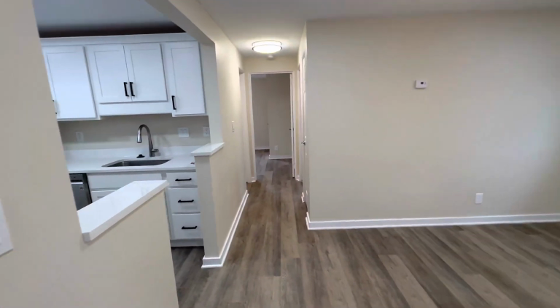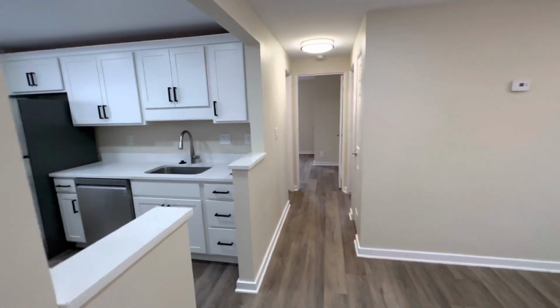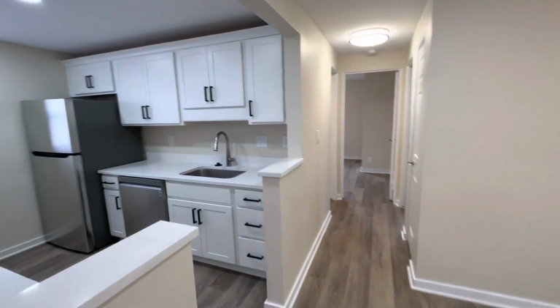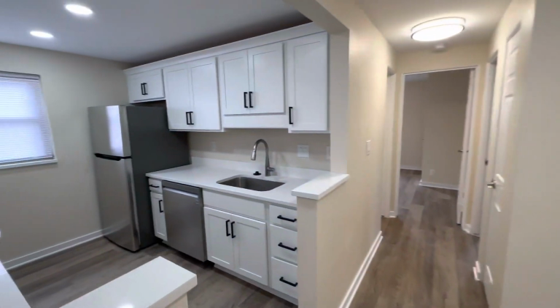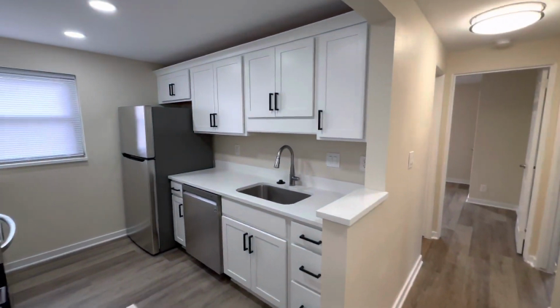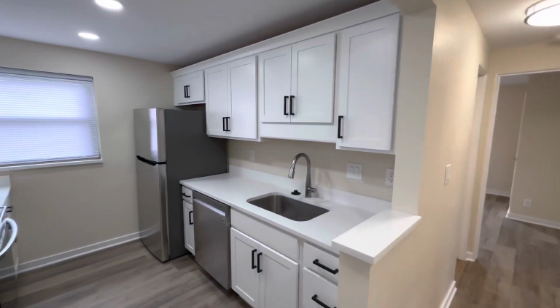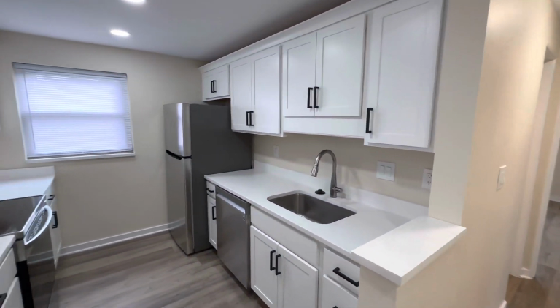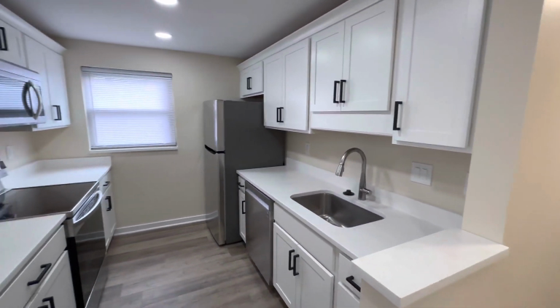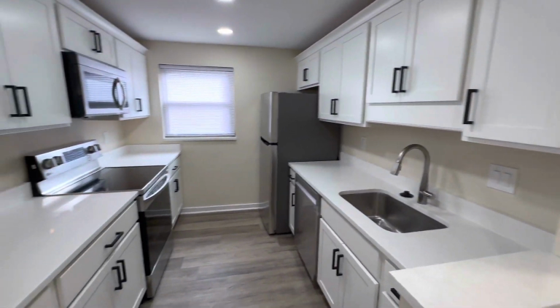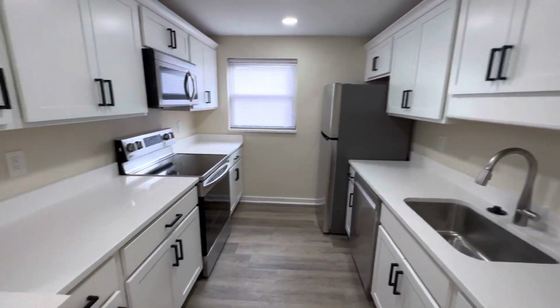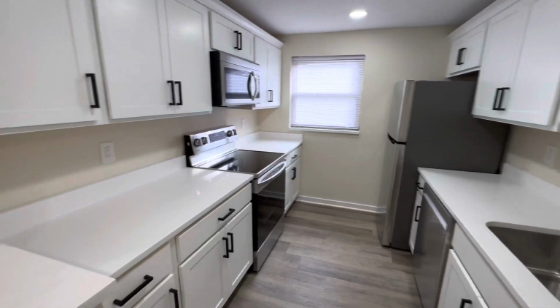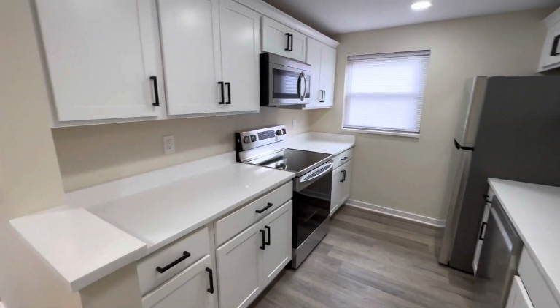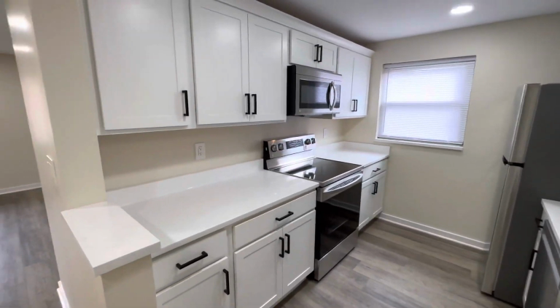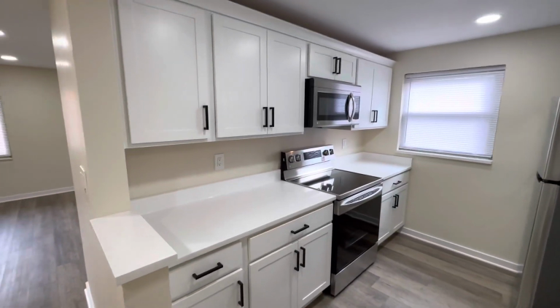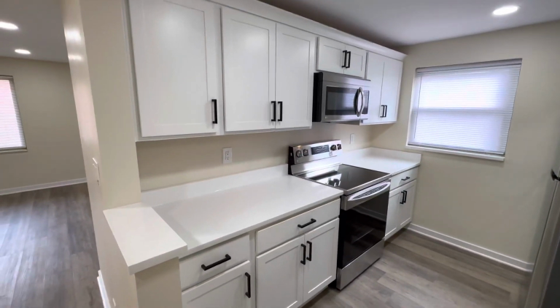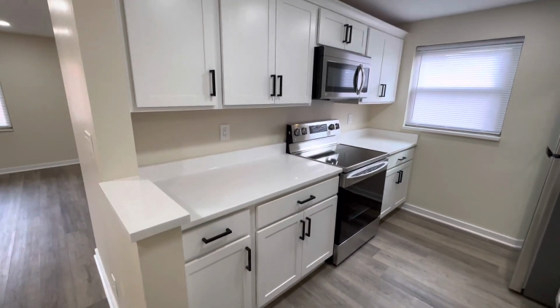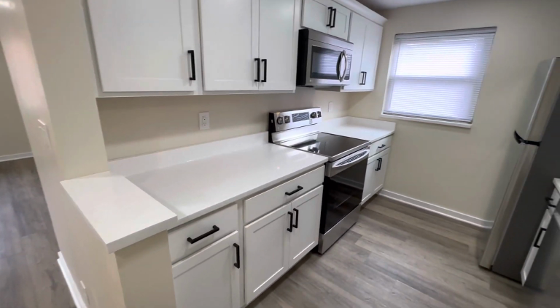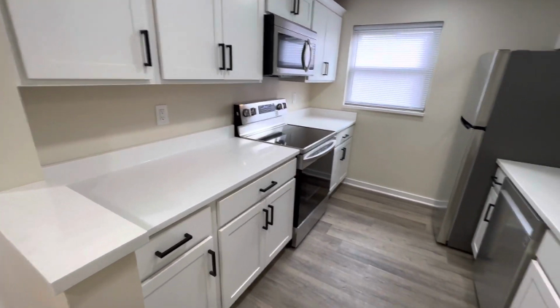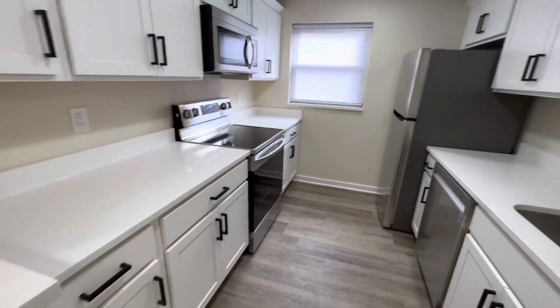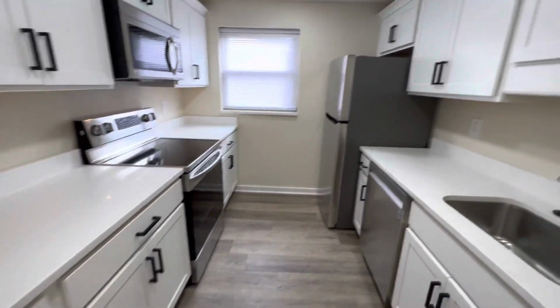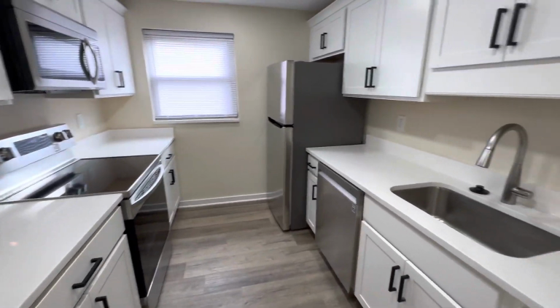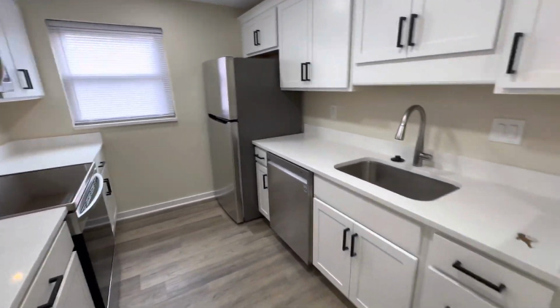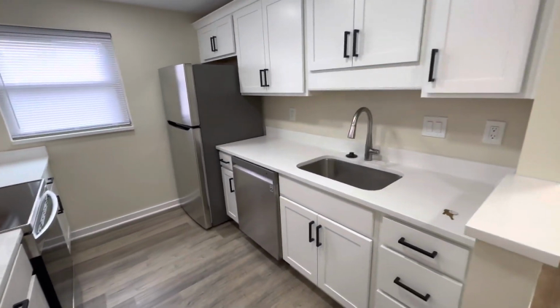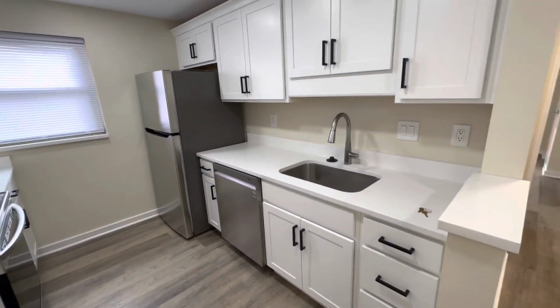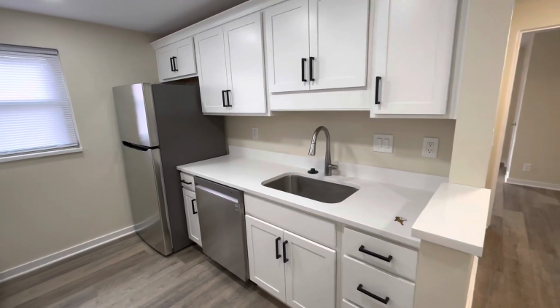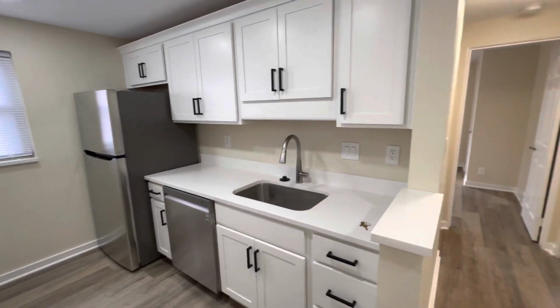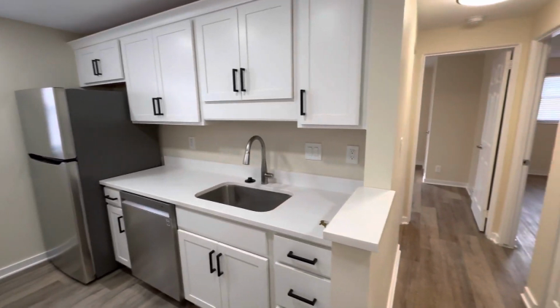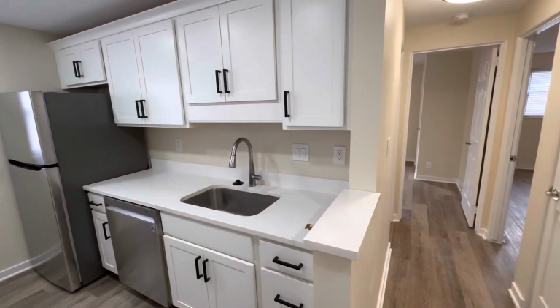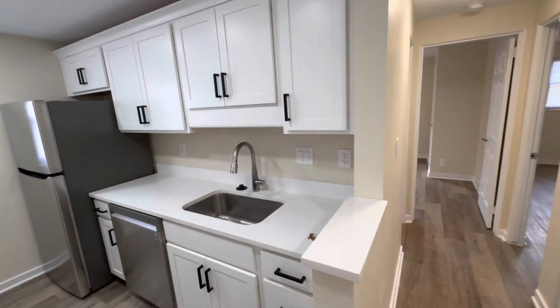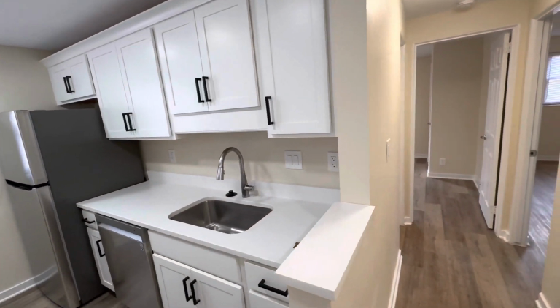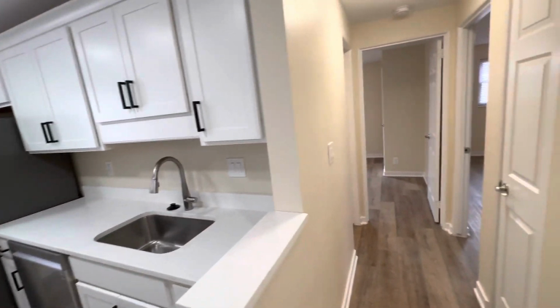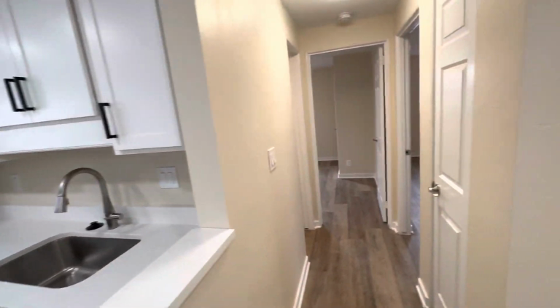This has a gorgeous shaker cabinet kitchen with quartz countertops and stainless steel appliances — microwave, electric stove, nice deep sink, and dishwasher.